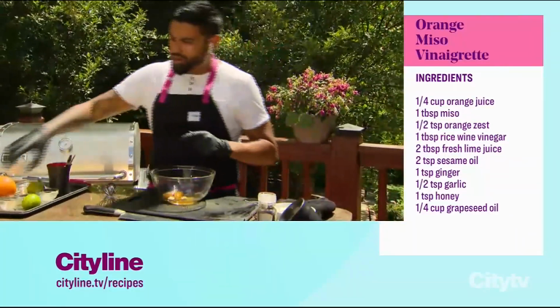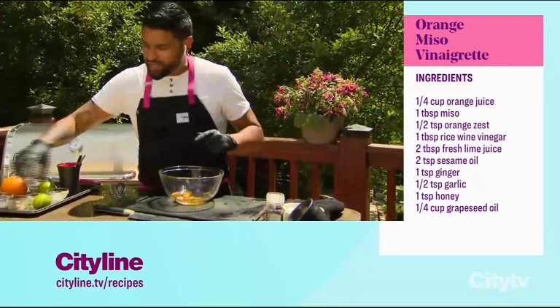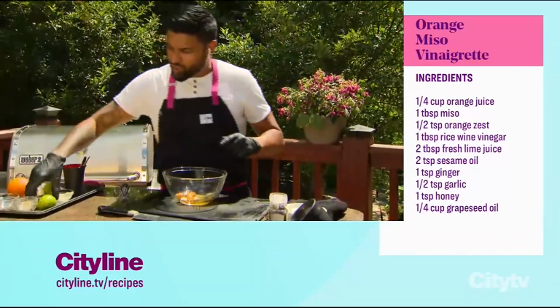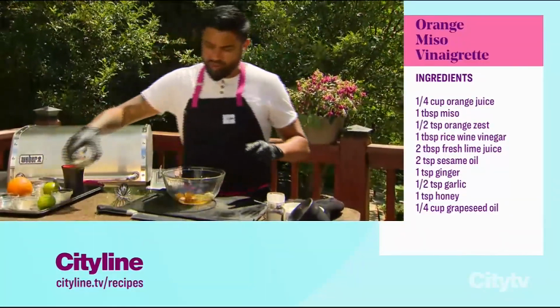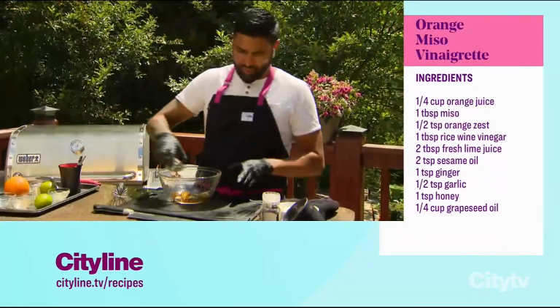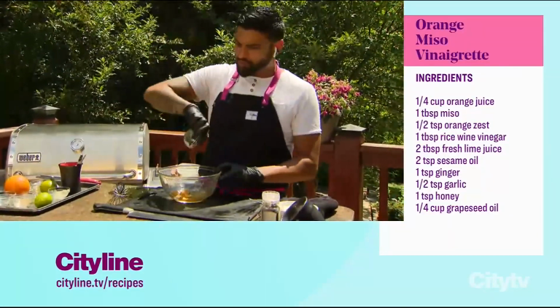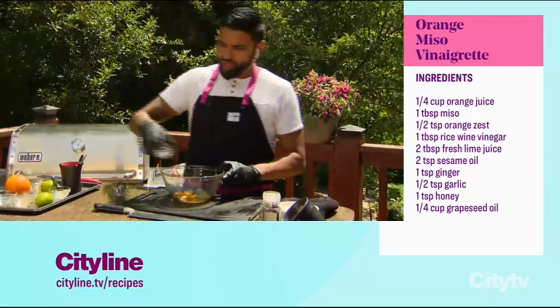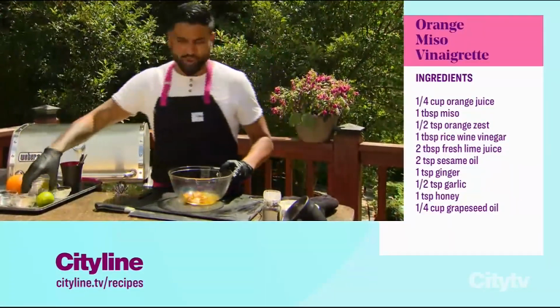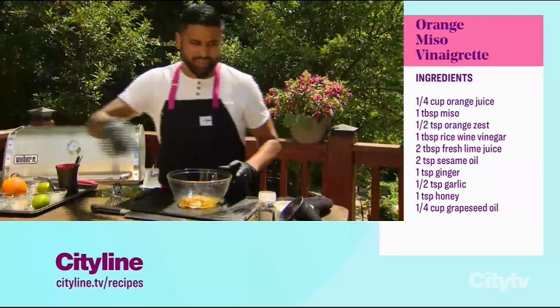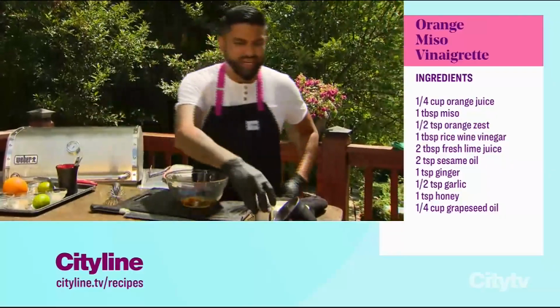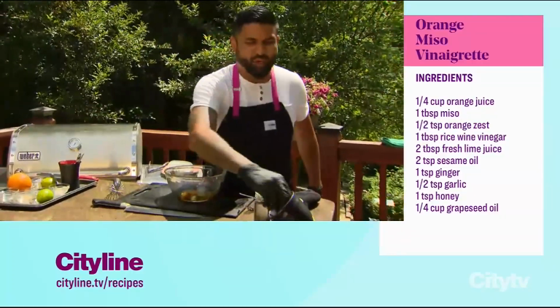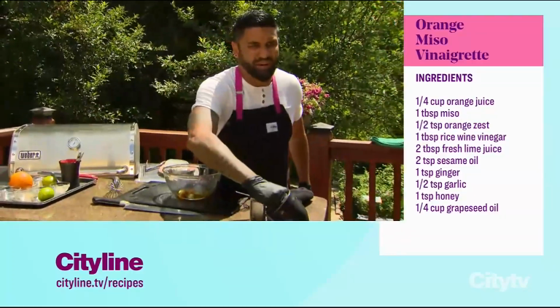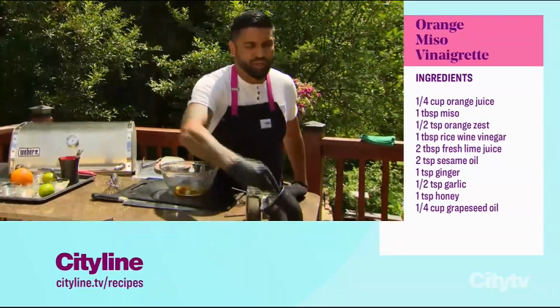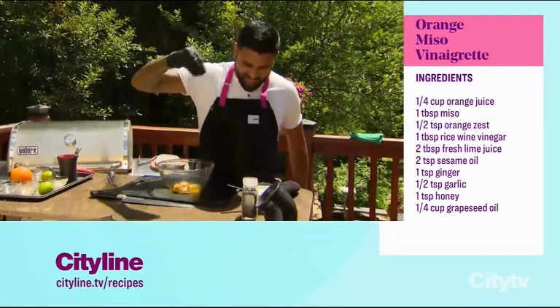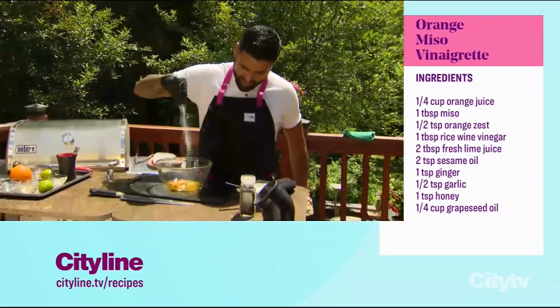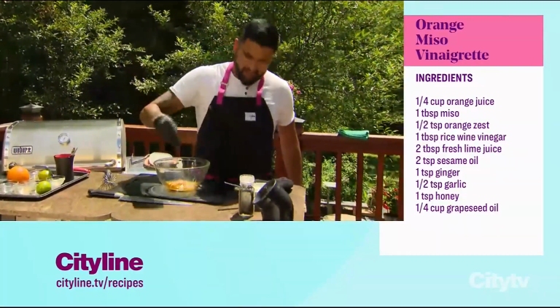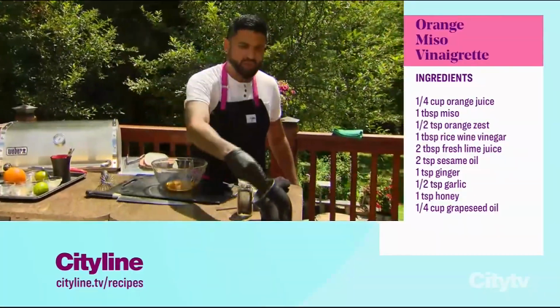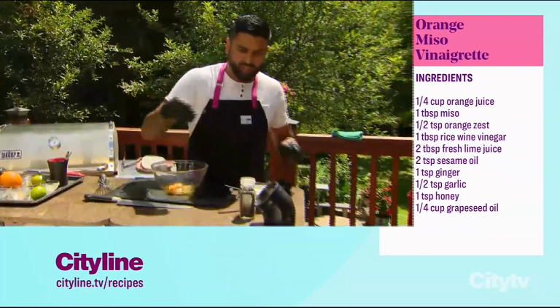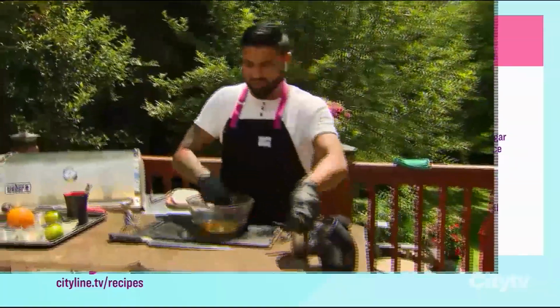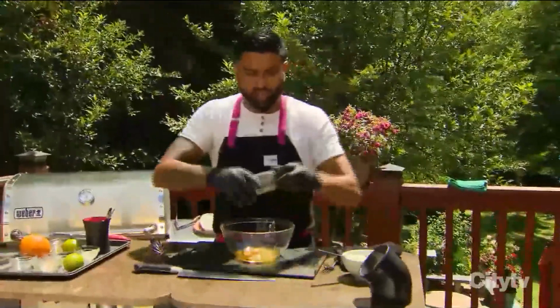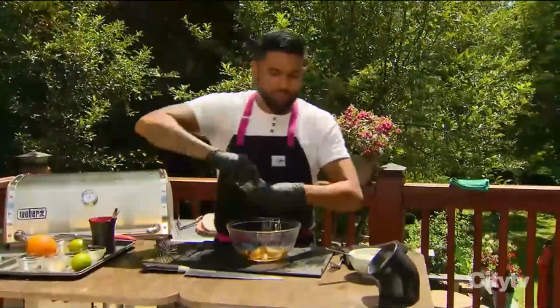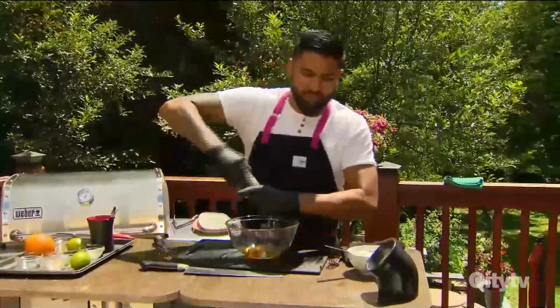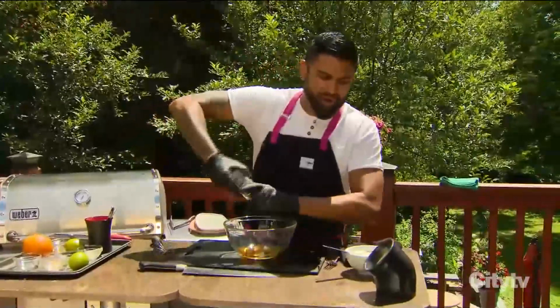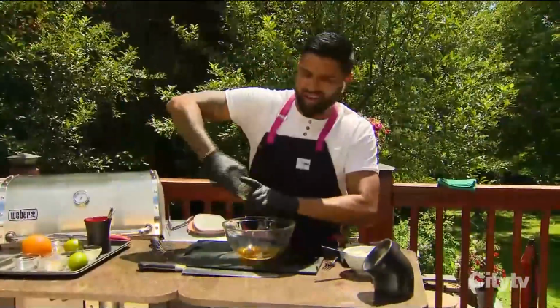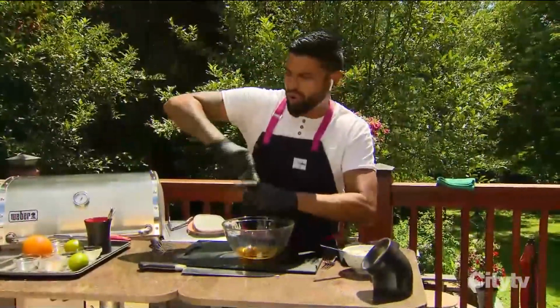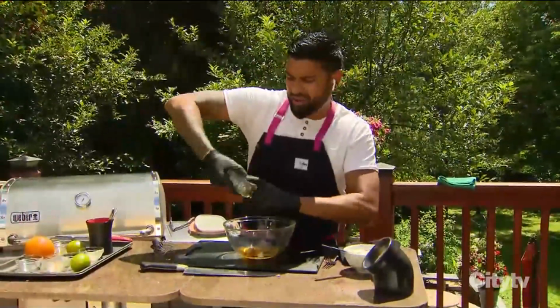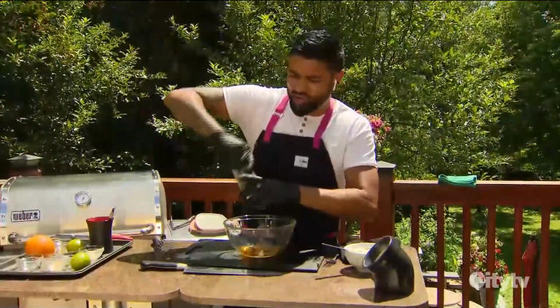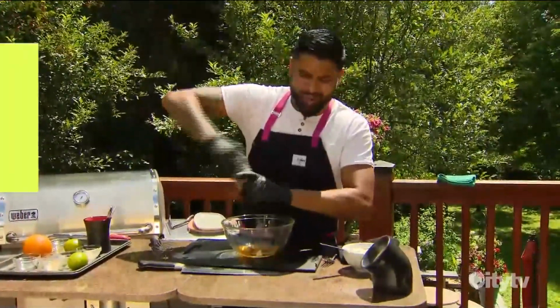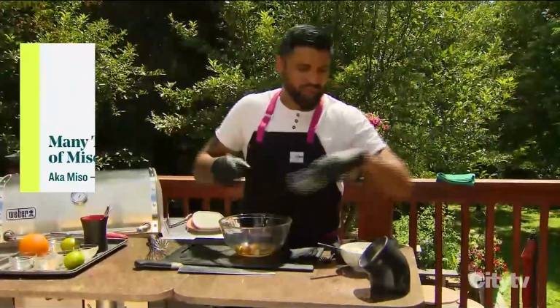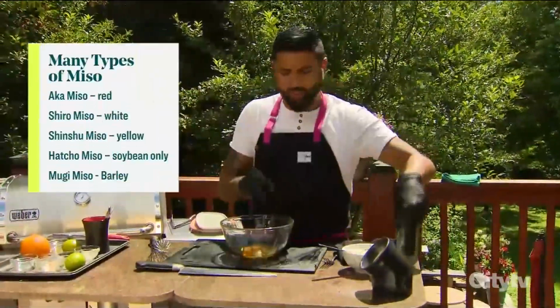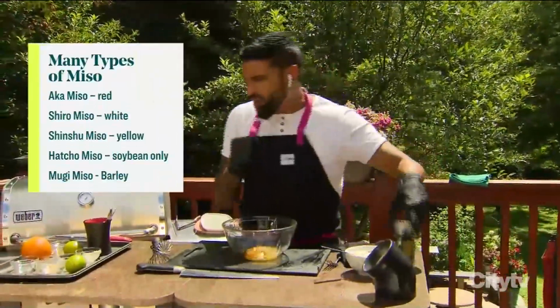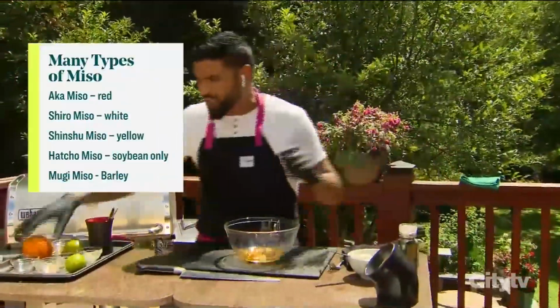We're going to add in some oil. We're going to add in some rice wine vinegar. Lots of ingredients. I say it all the time — you season everything. Good amount of salt. Let's get some black pepper in there as well. Good amount of black pepper. We want flavor.